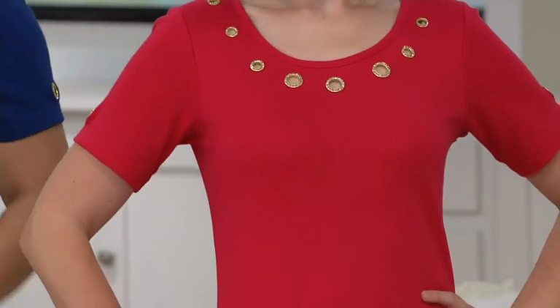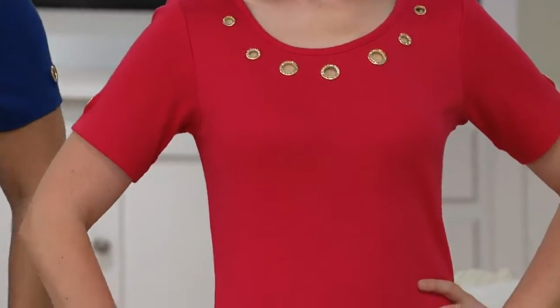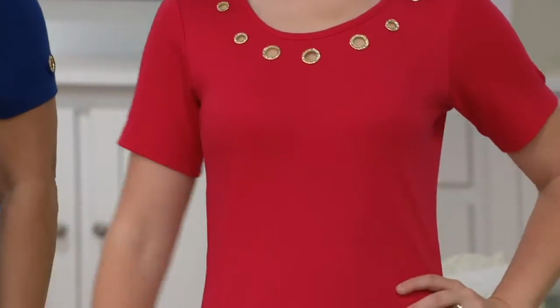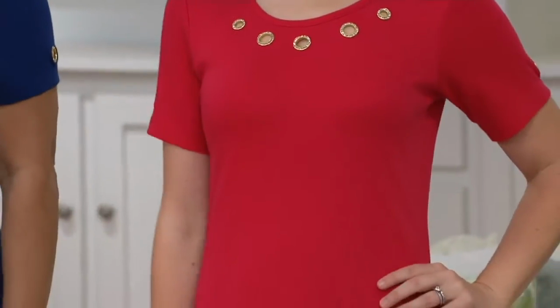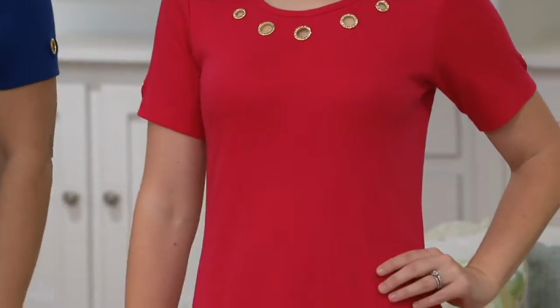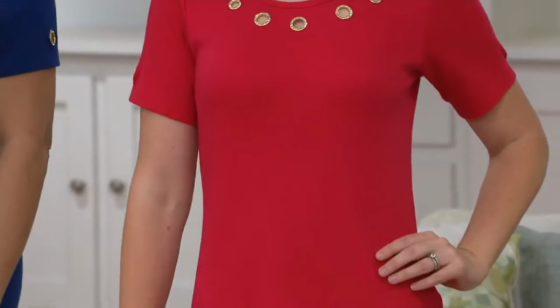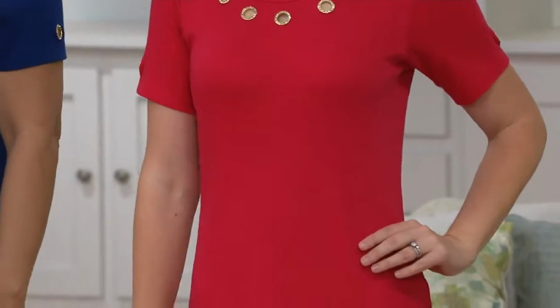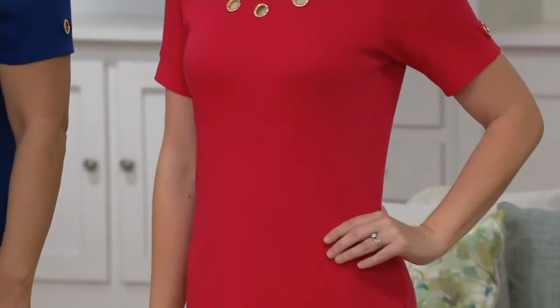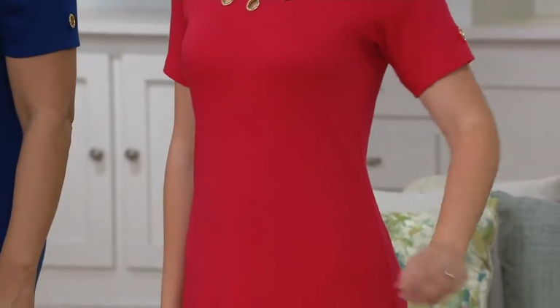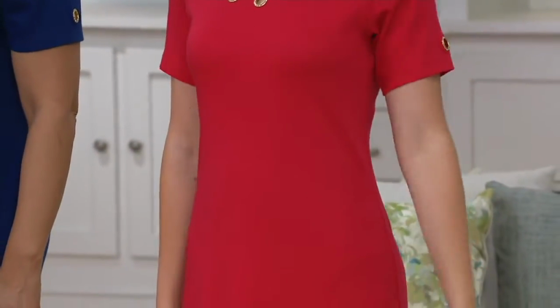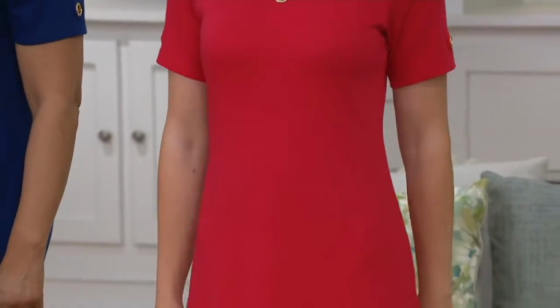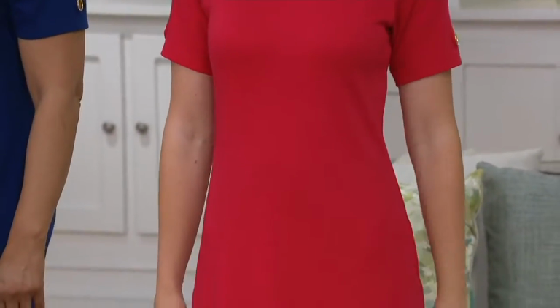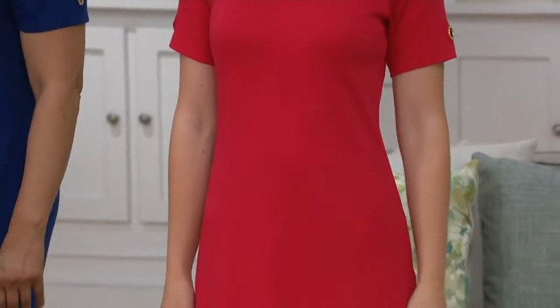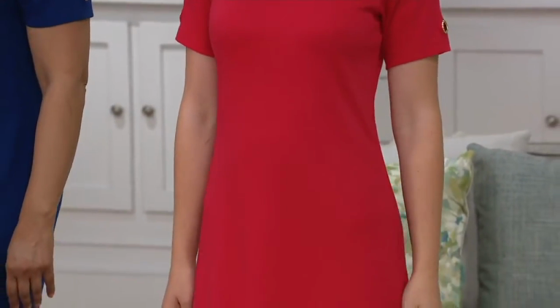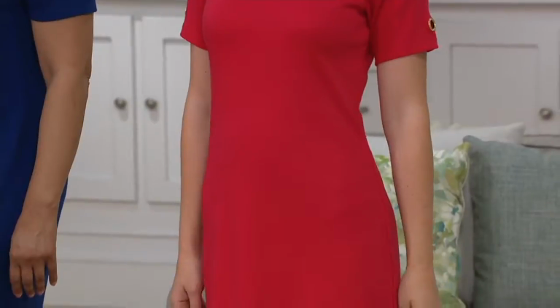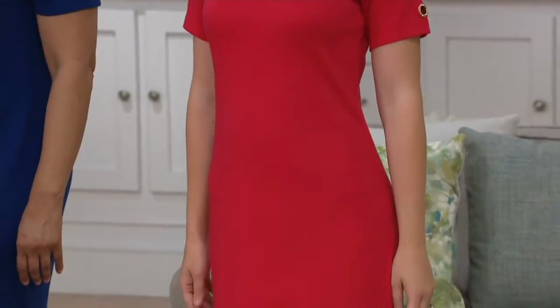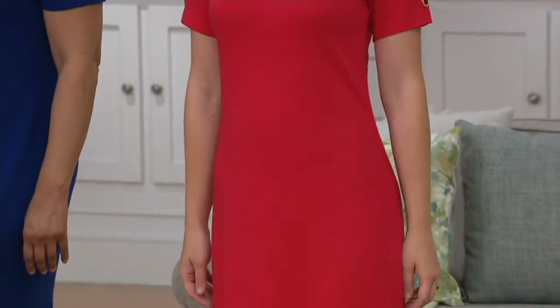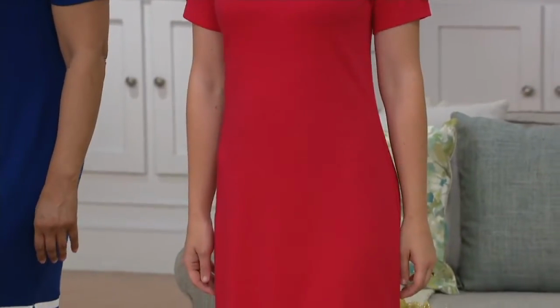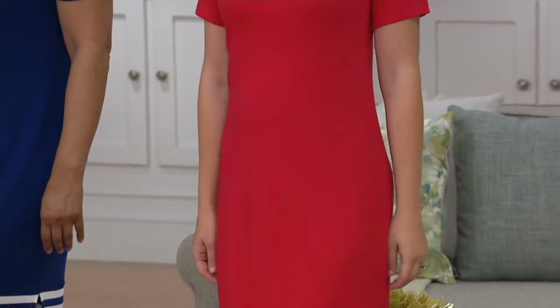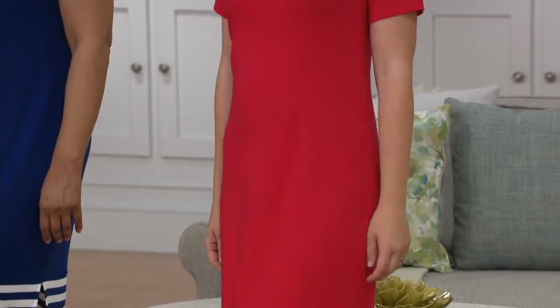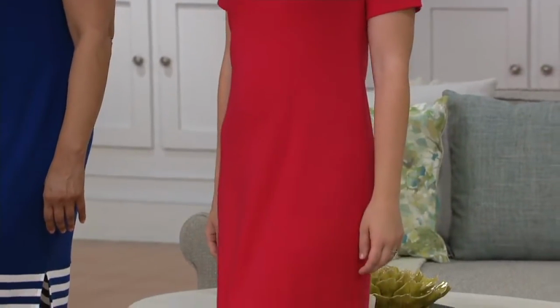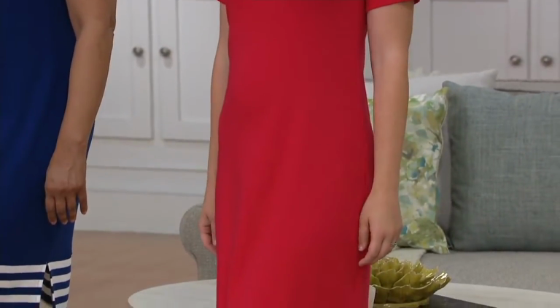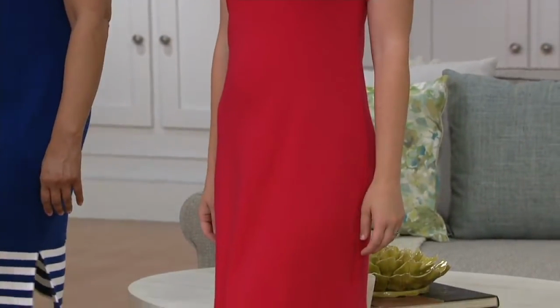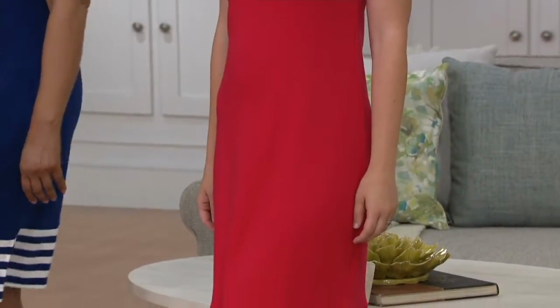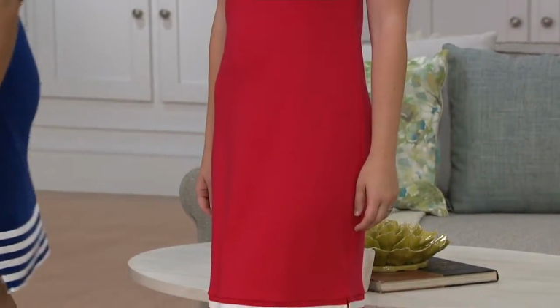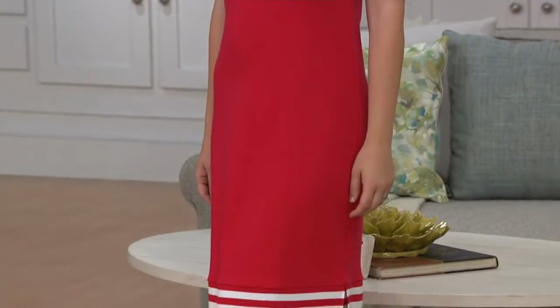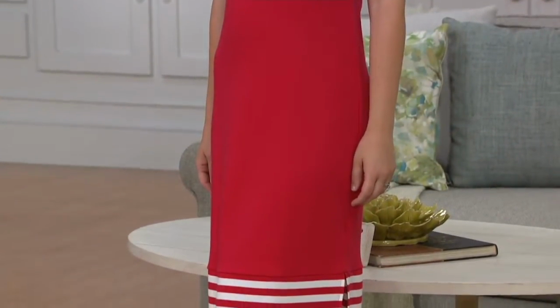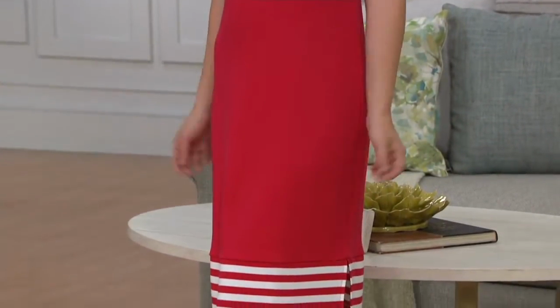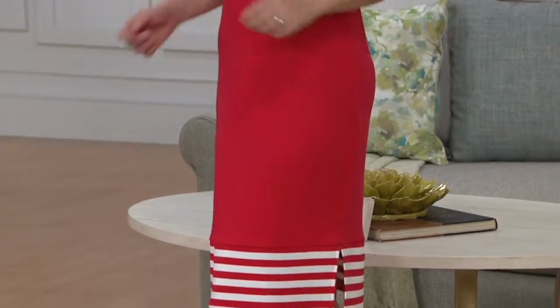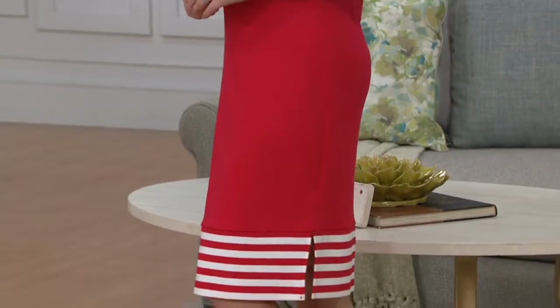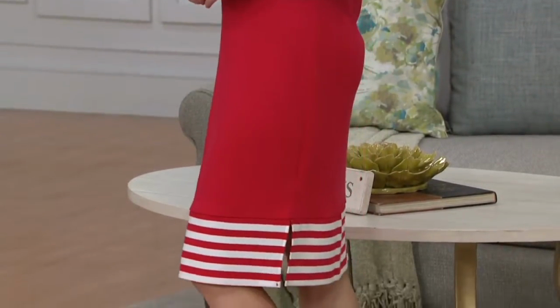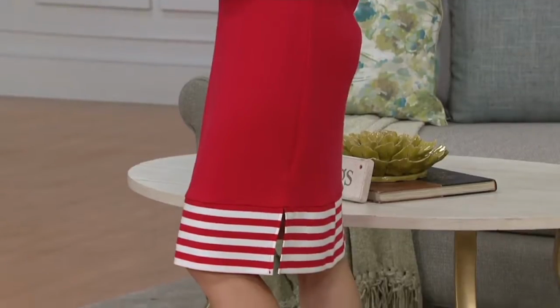I can't even believe it. $34.67 for the short sleeve striped hand knit dress. Come on, this is Cracker Factory — you know there's going to be details, but just enough.